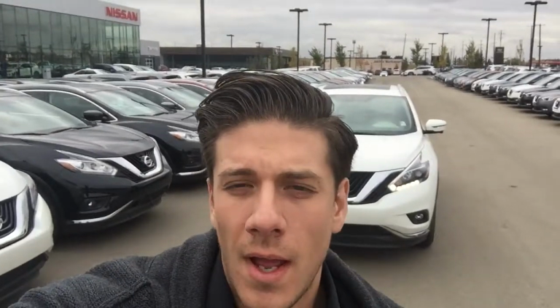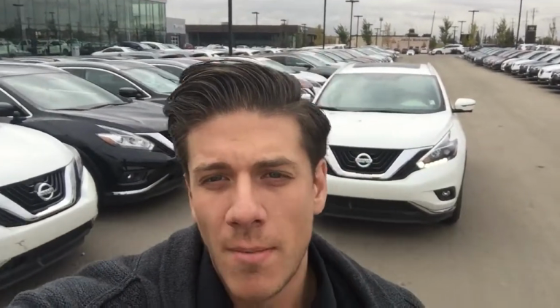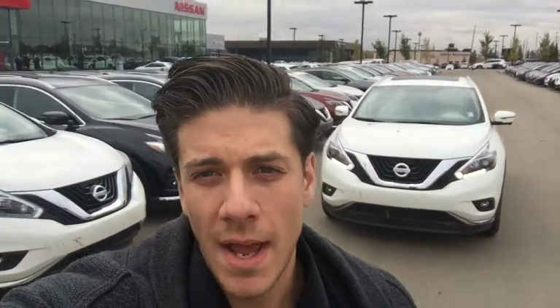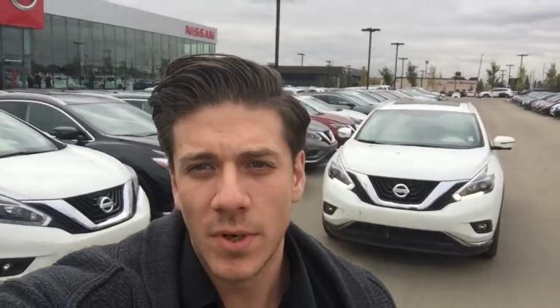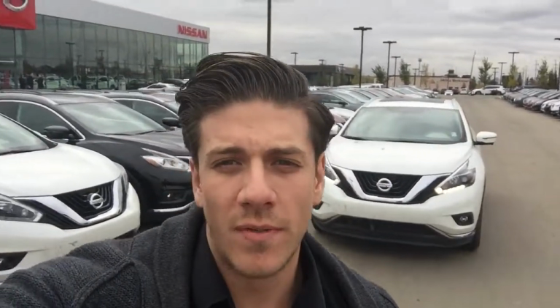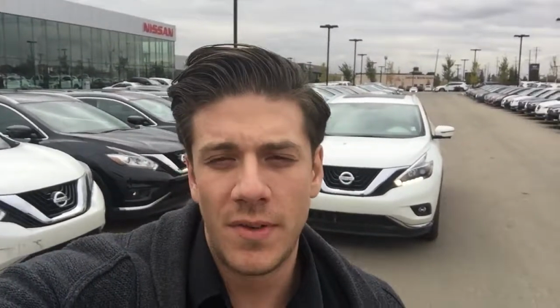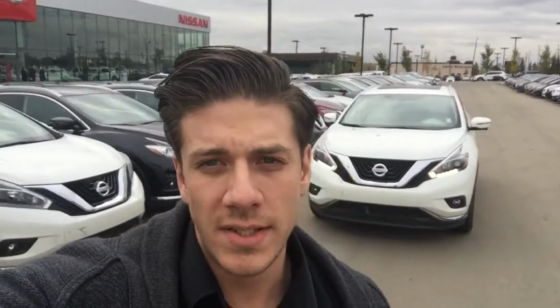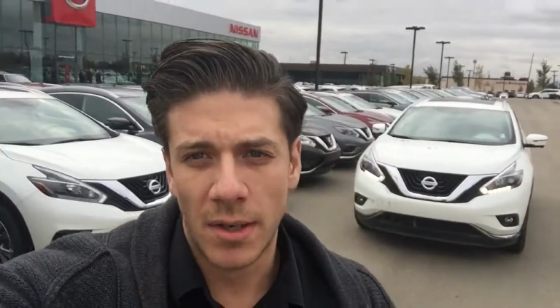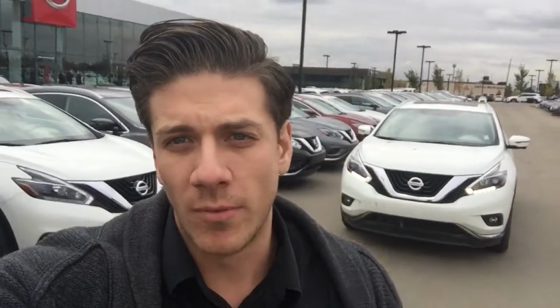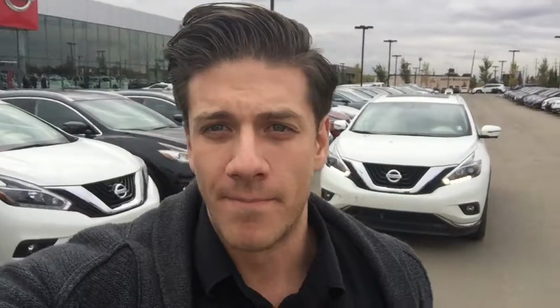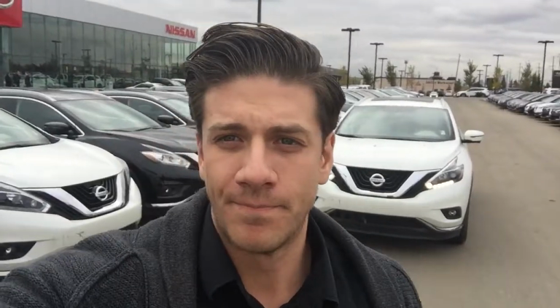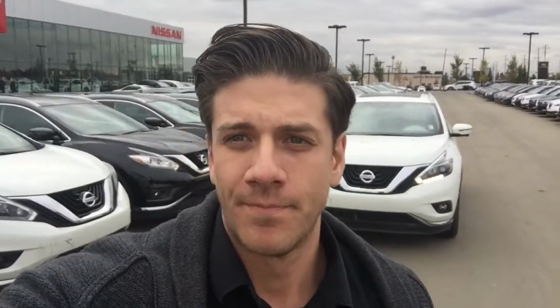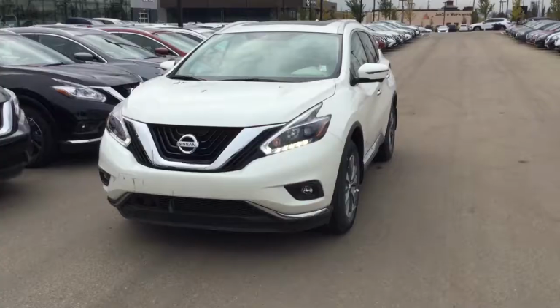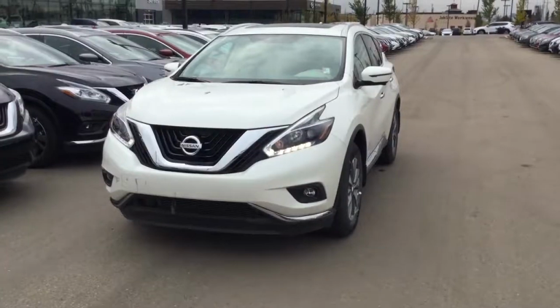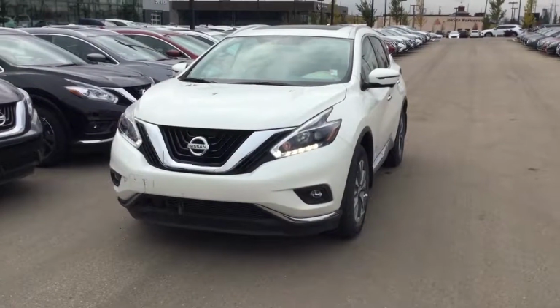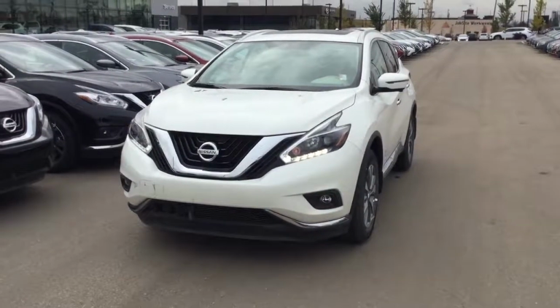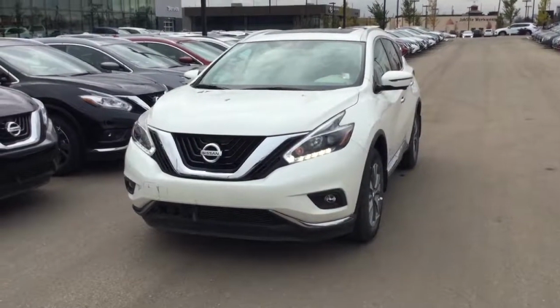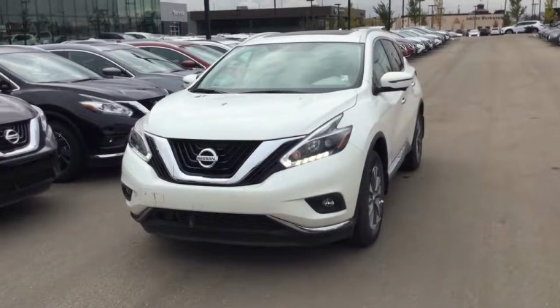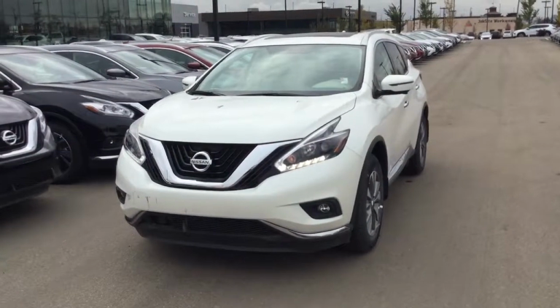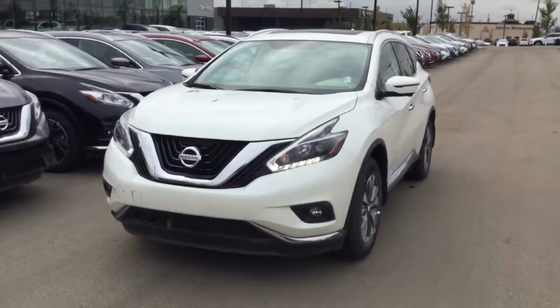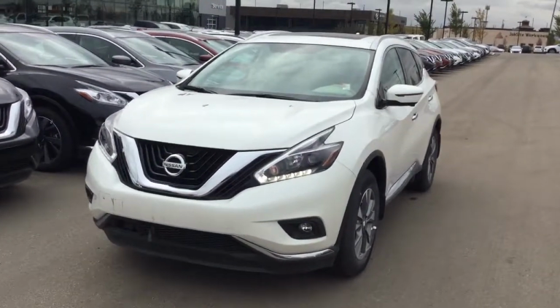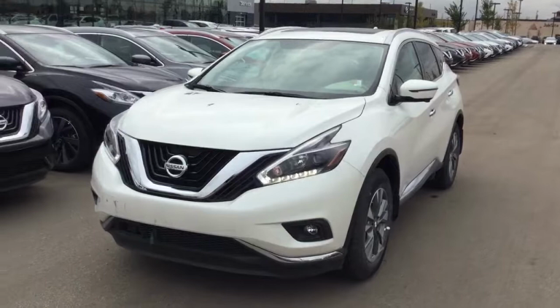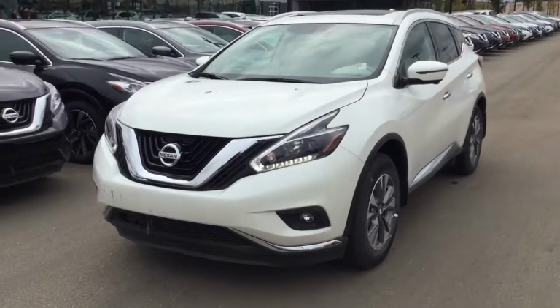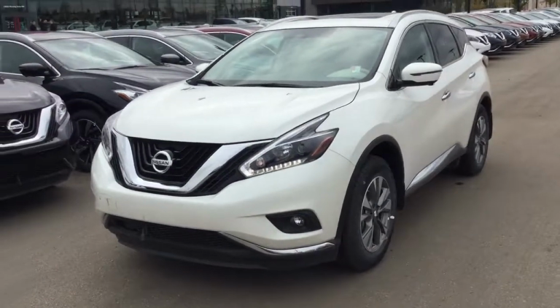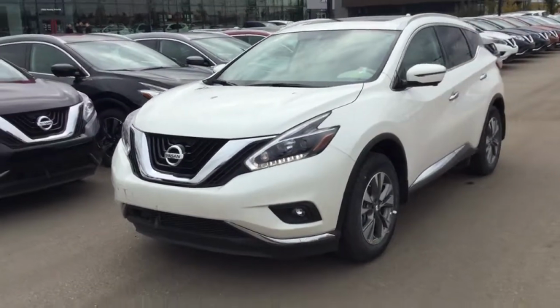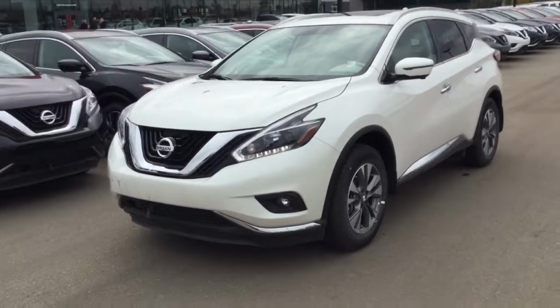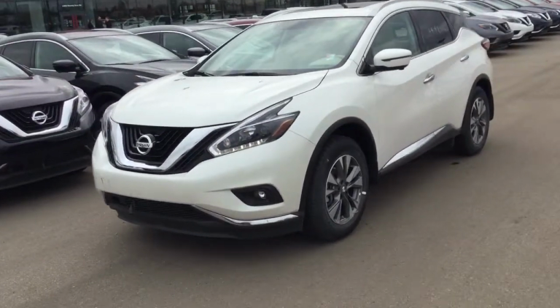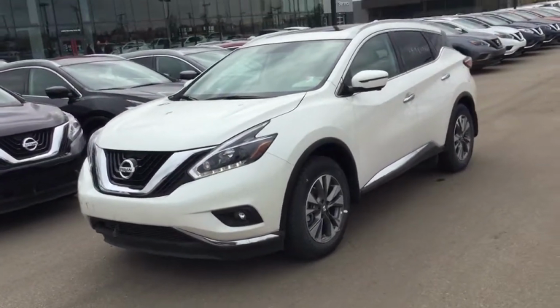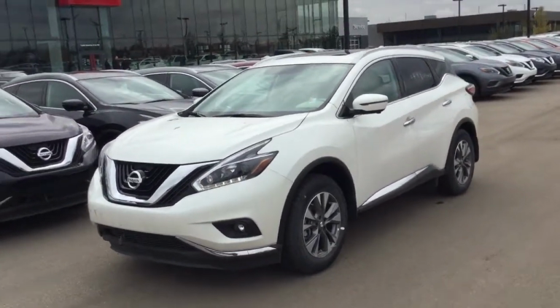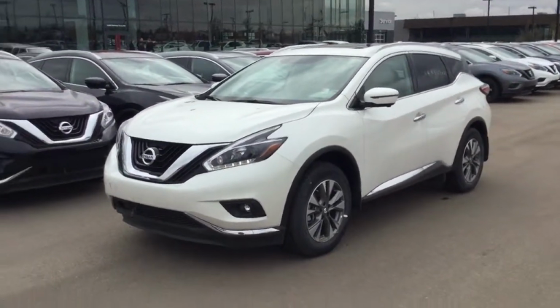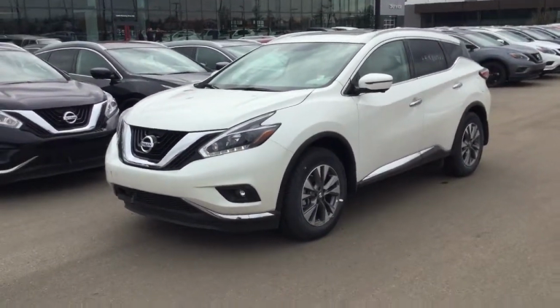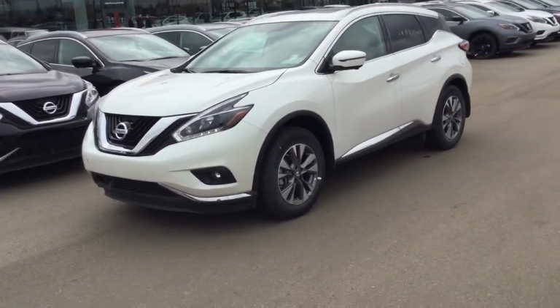Hey Scott, my name is Evan and I just want to shoot a quick video of the 2018 Nissan Murano for you. Alright so here it is — the 2018 Nissan Murano all-wheel drive SL, white in color with the white interior as well.